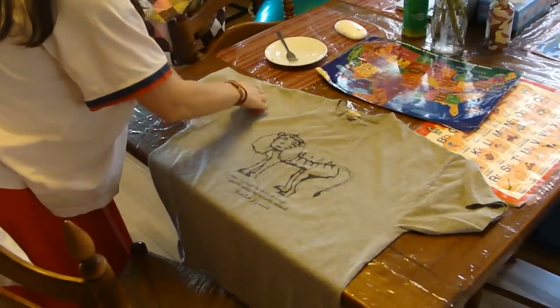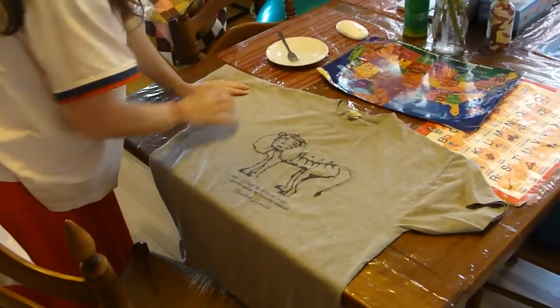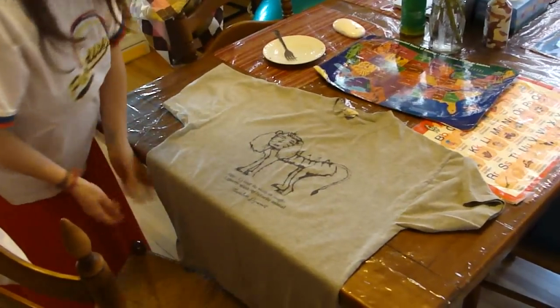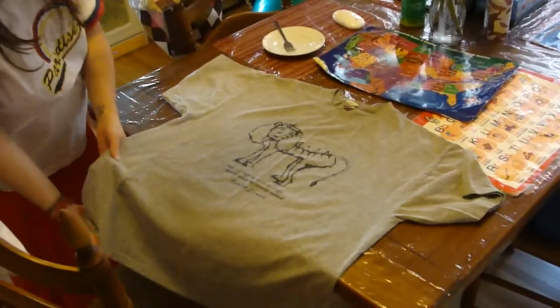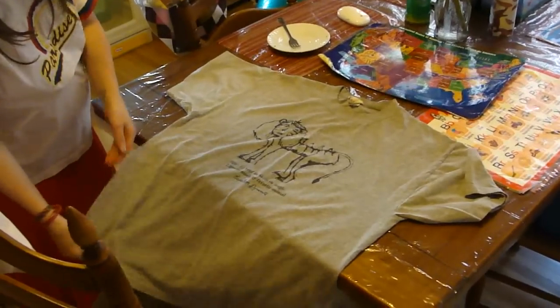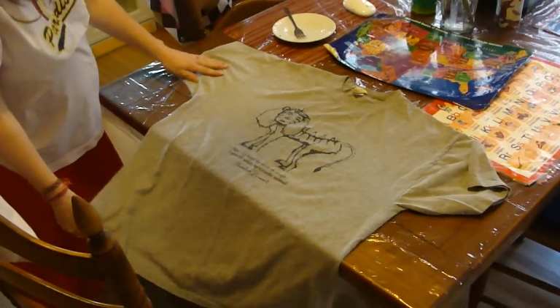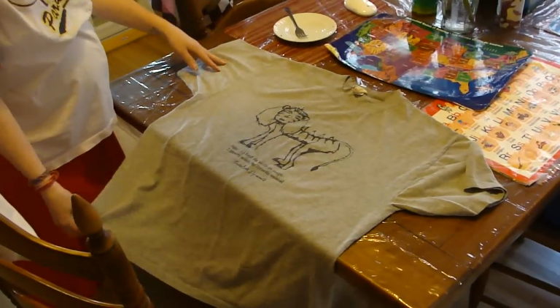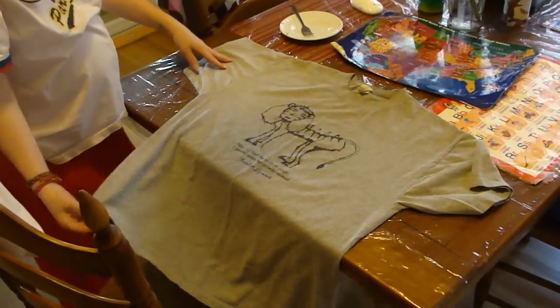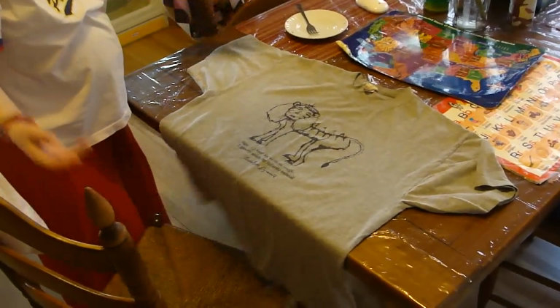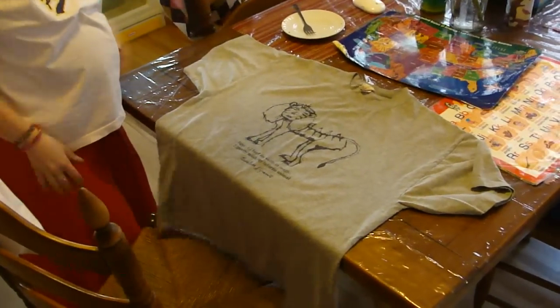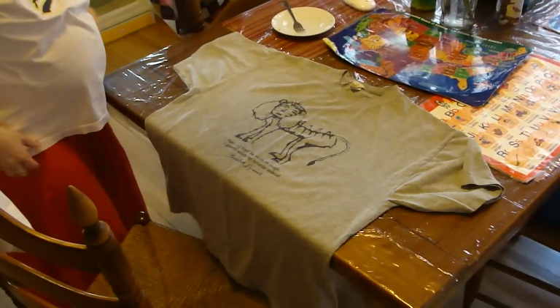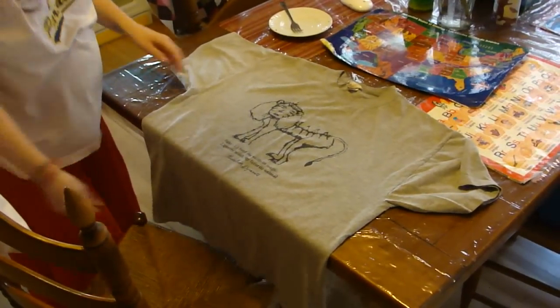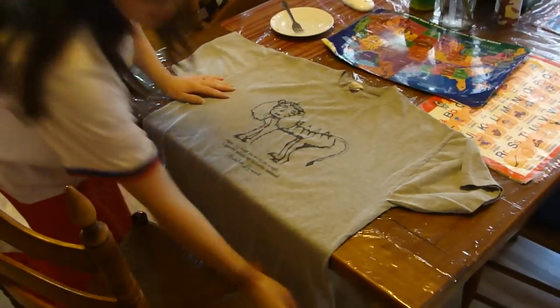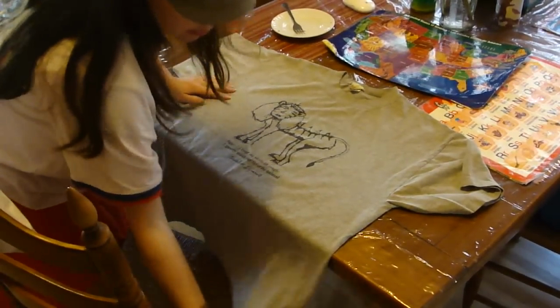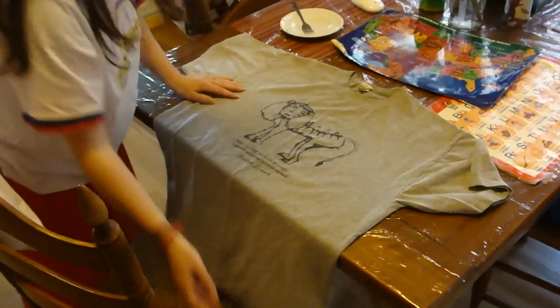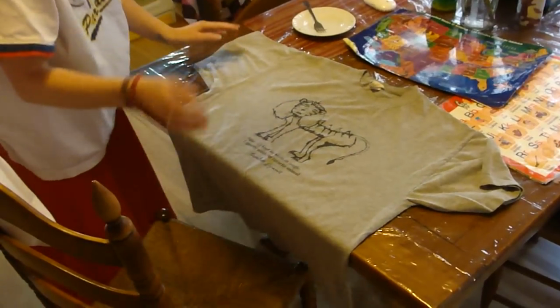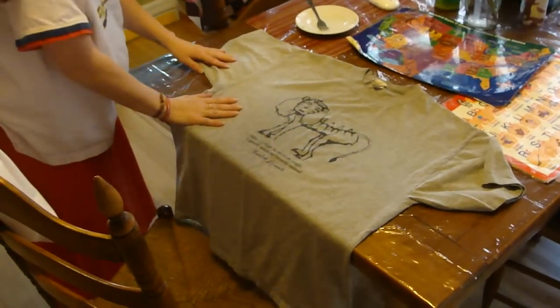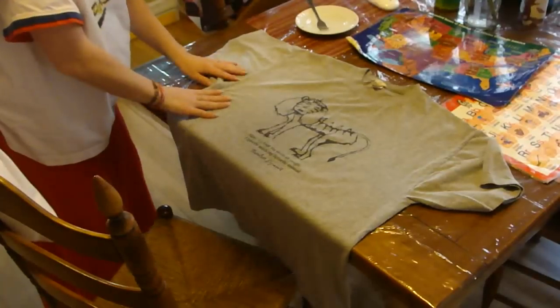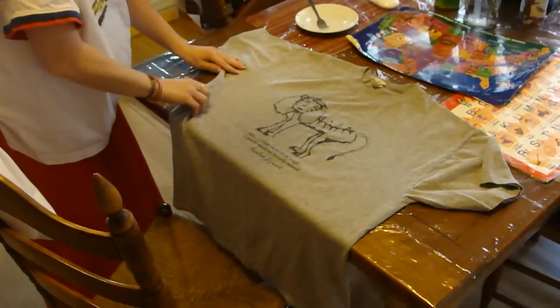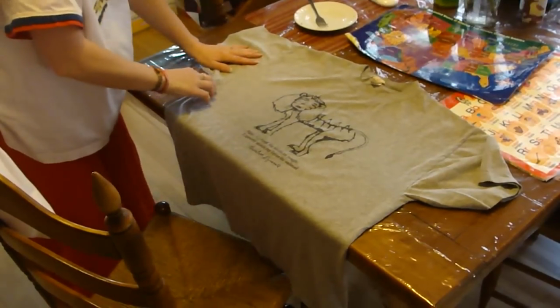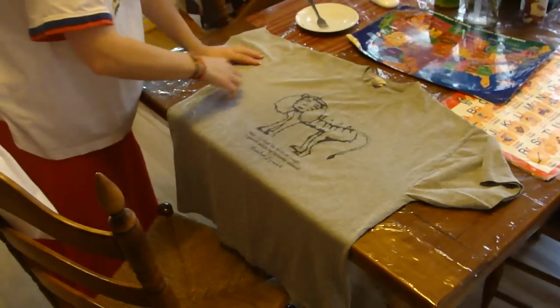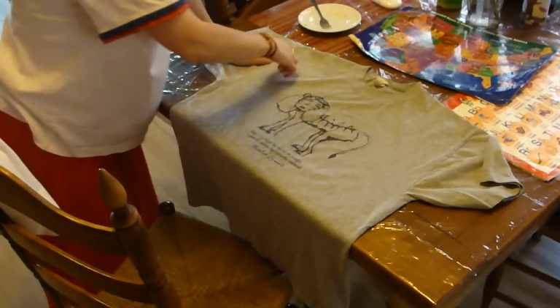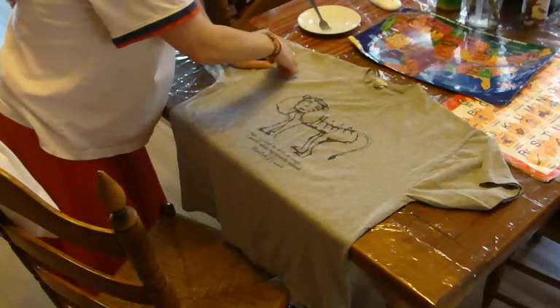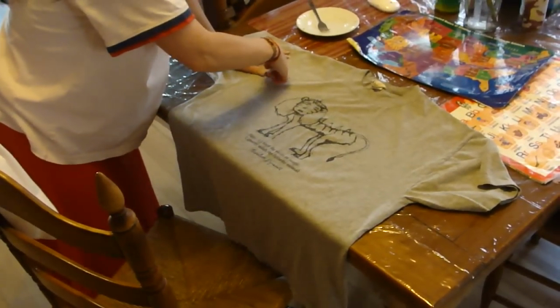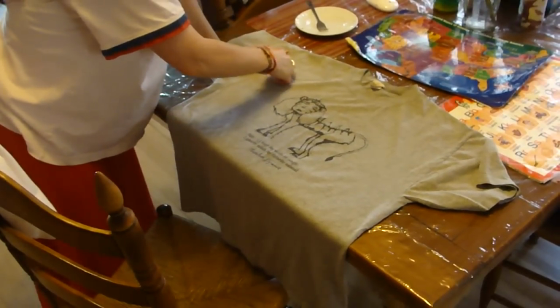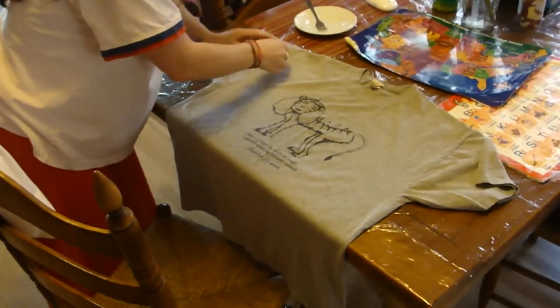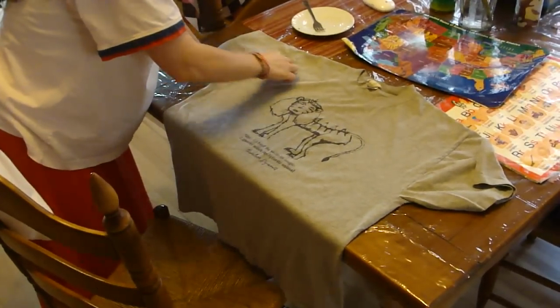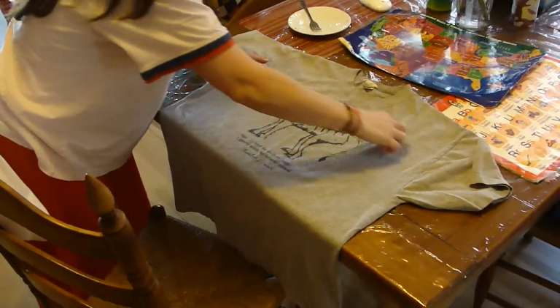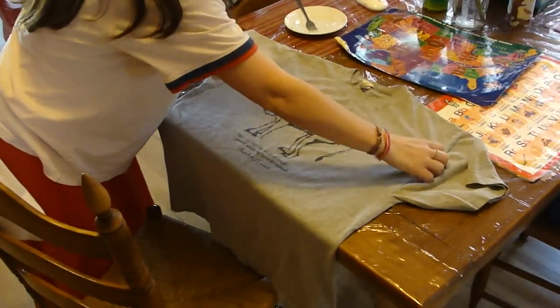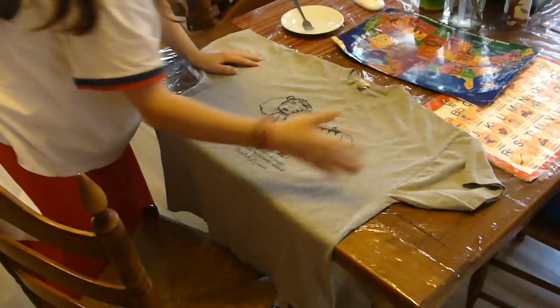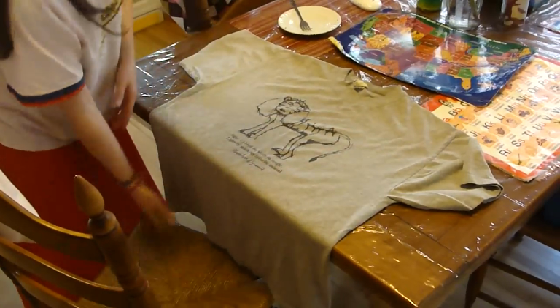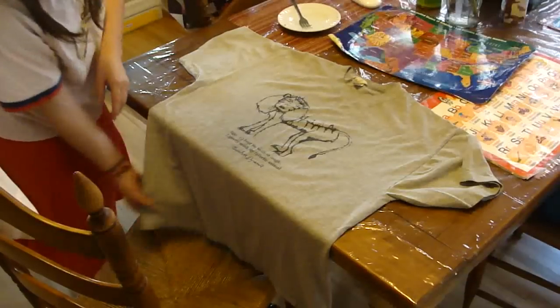Depending on how big you are, this is a large. I'm a 5'10", 105-pound chick. These stretch — jersey cotton. So then I cut it across here to make an even square.